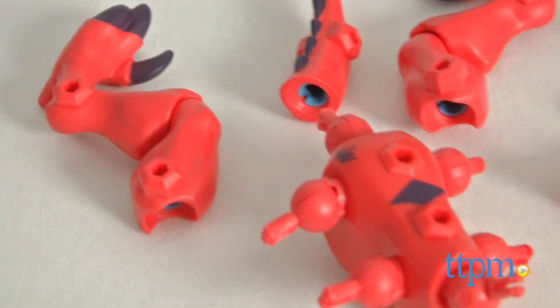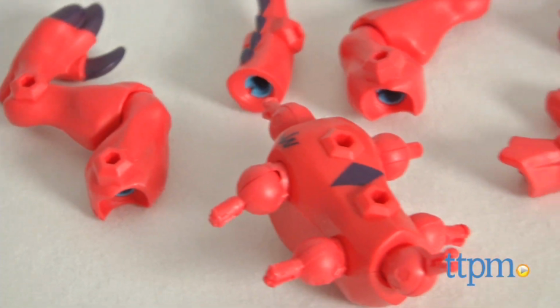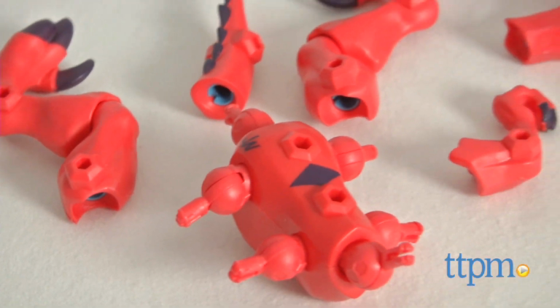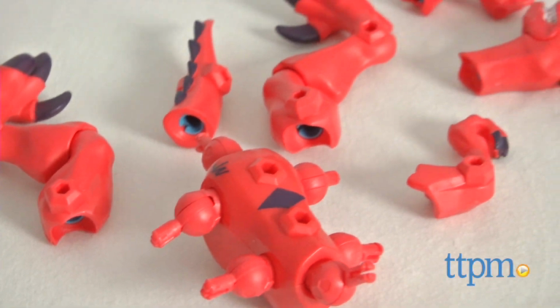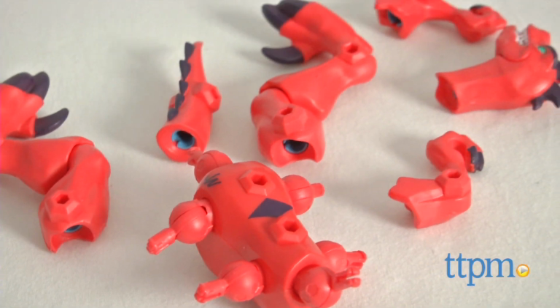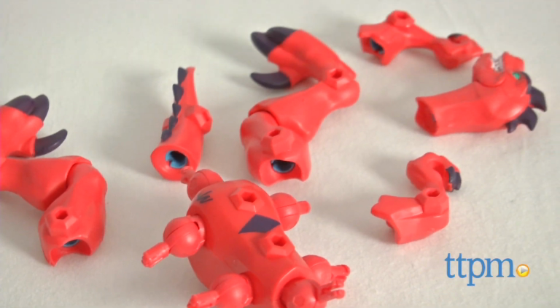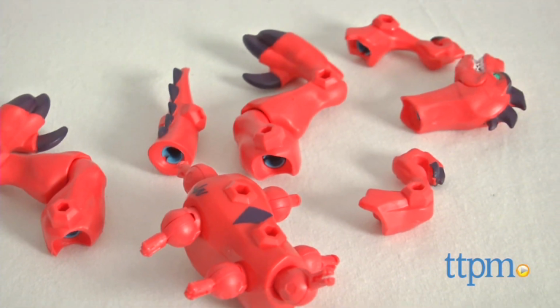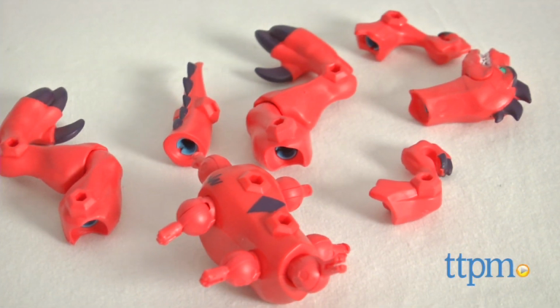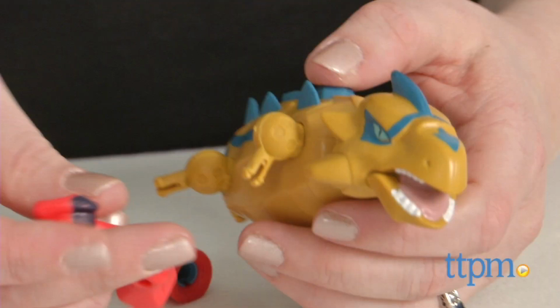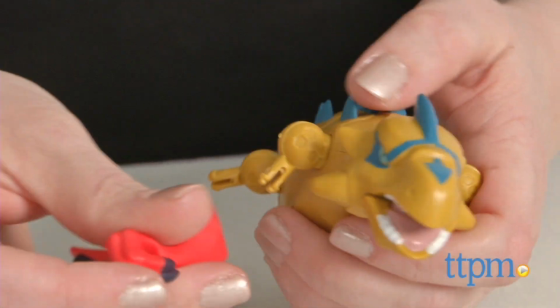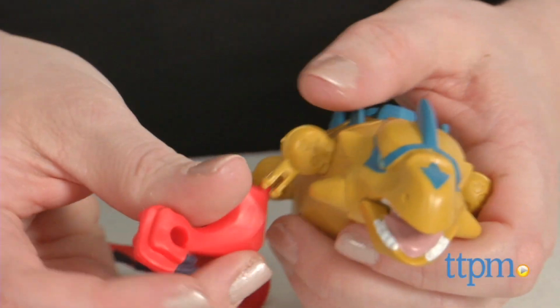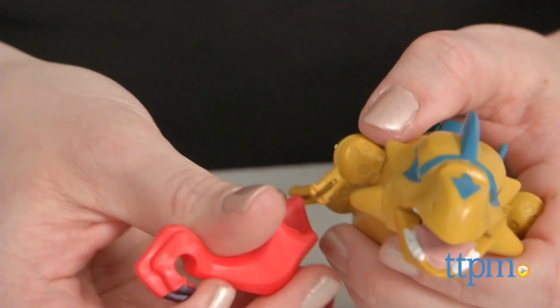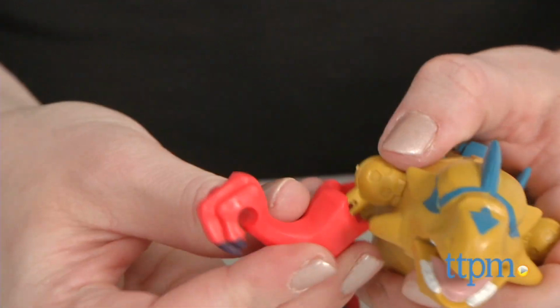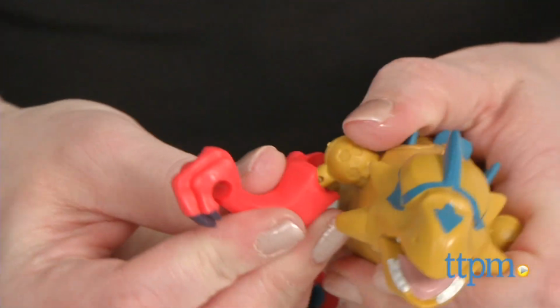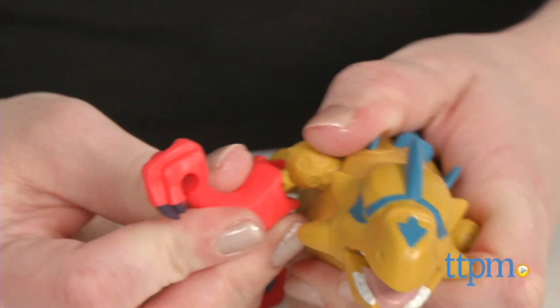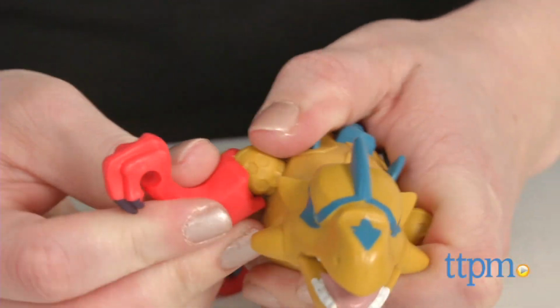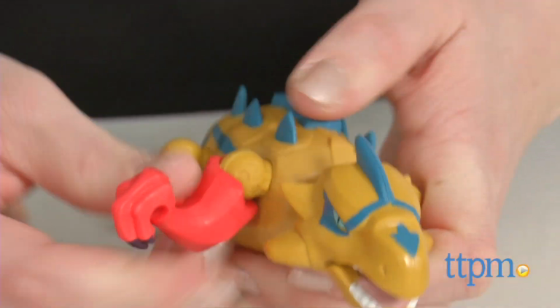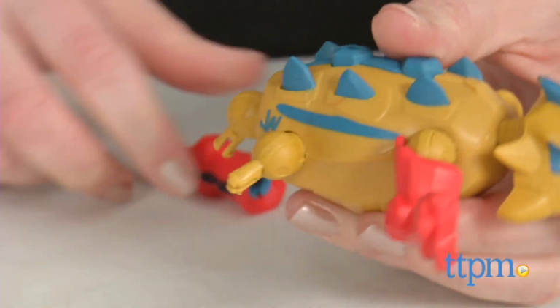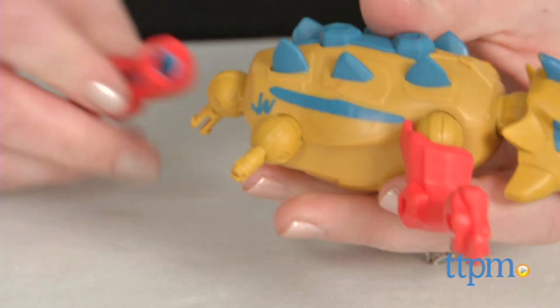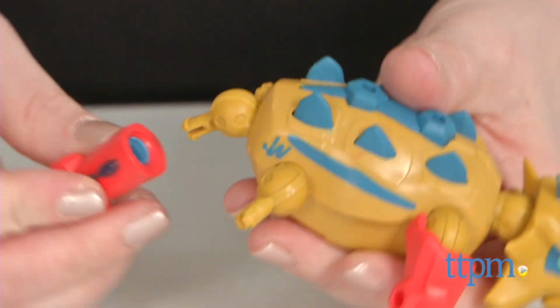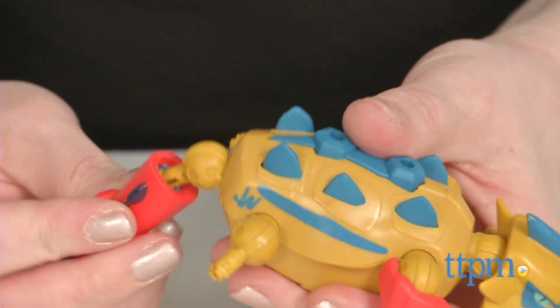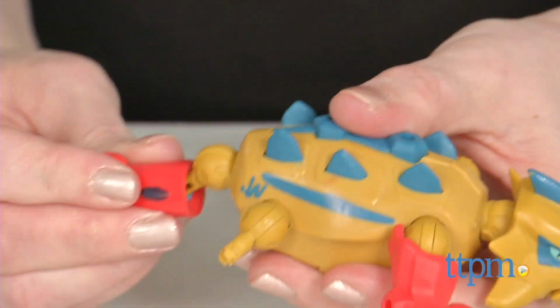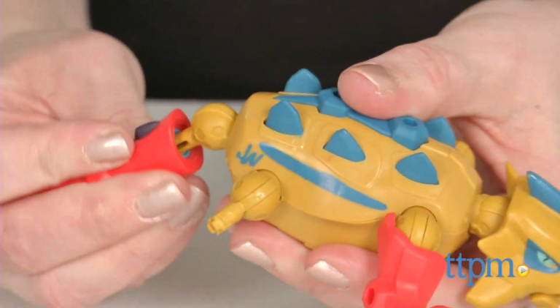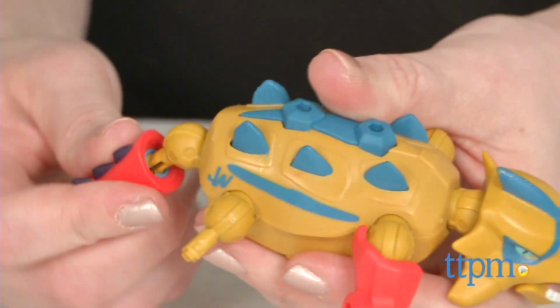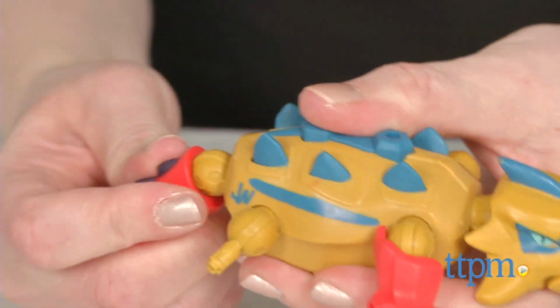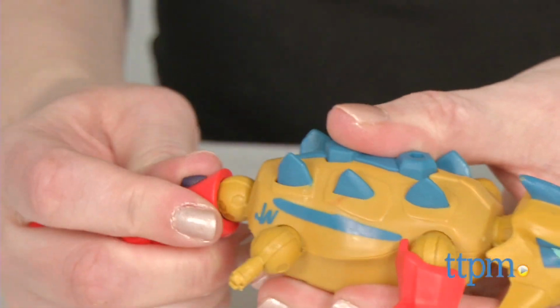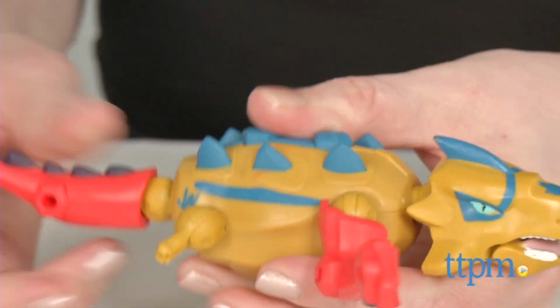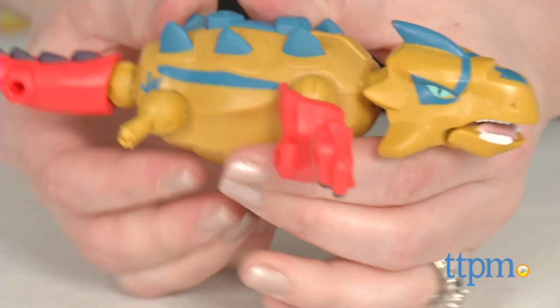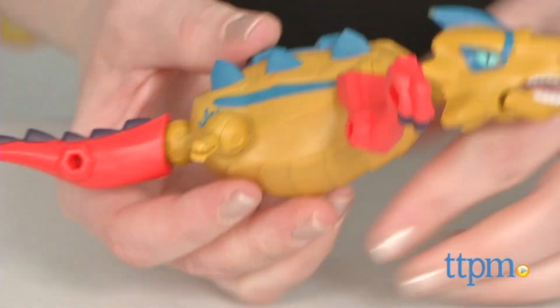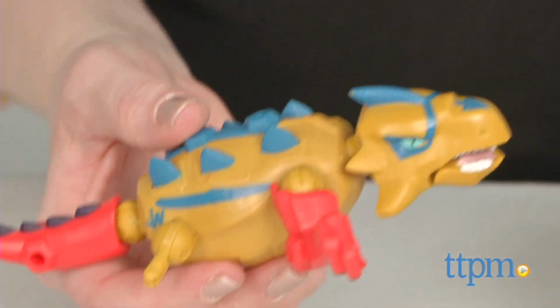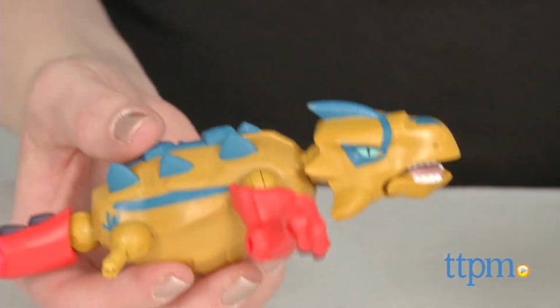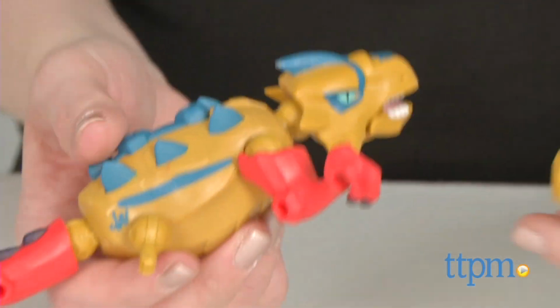The Jurassic World Hero Mashers Spinosaurus and Triceratops, sold separately, are also compatible with the Velociraptor and Ankylosaurus for even more mashup possibilities.